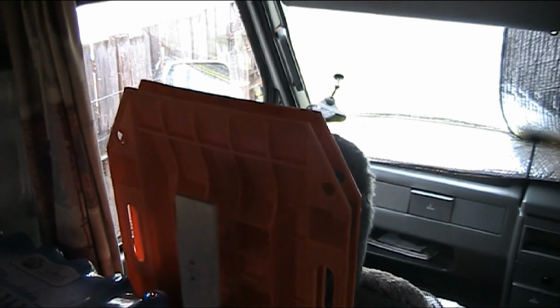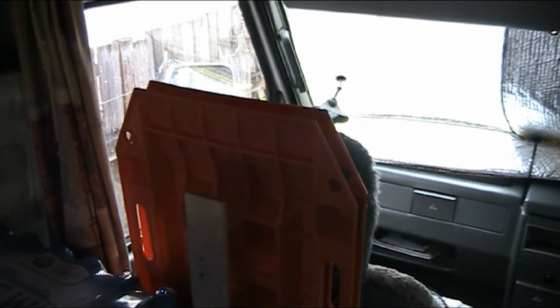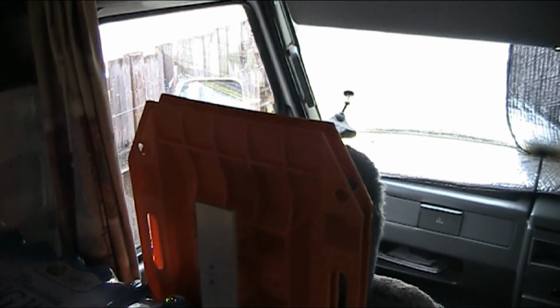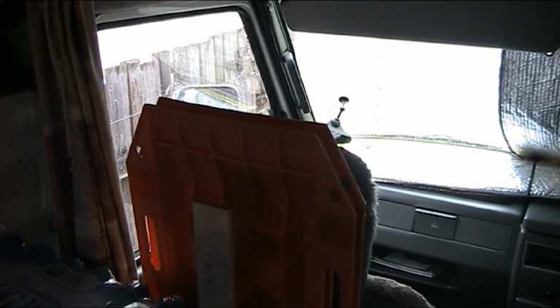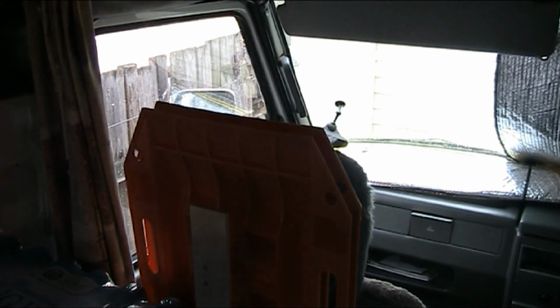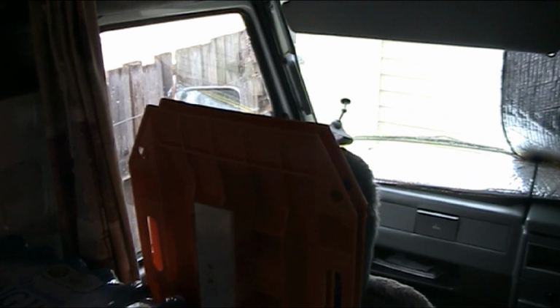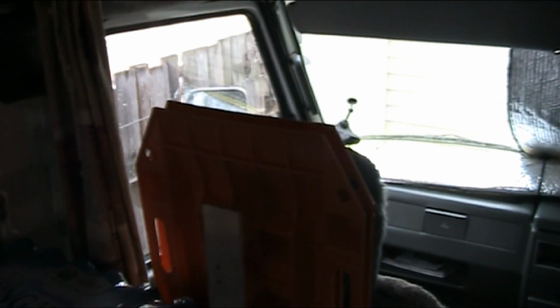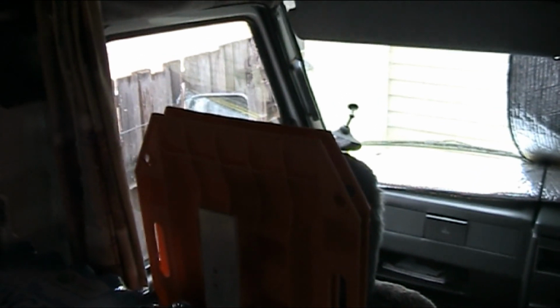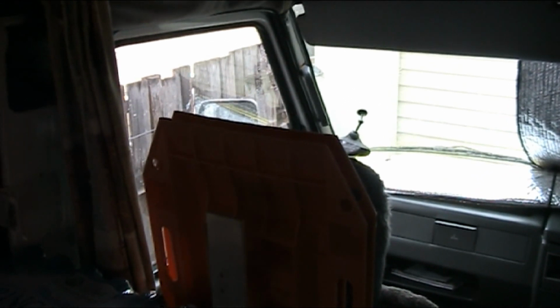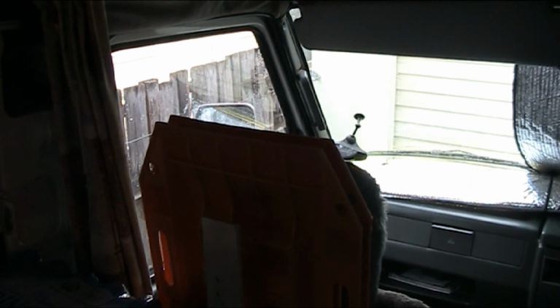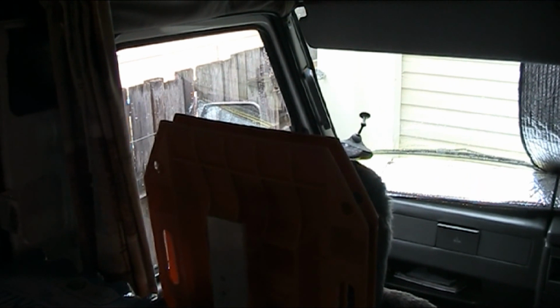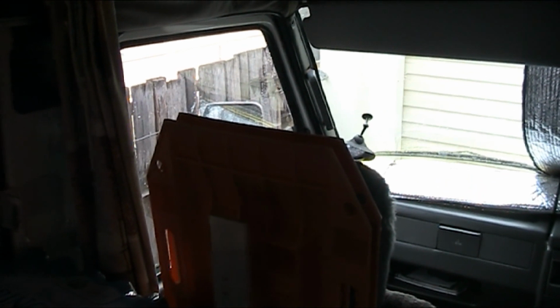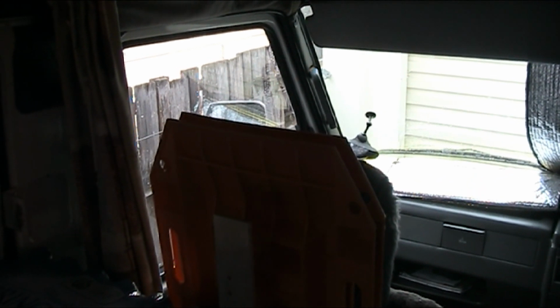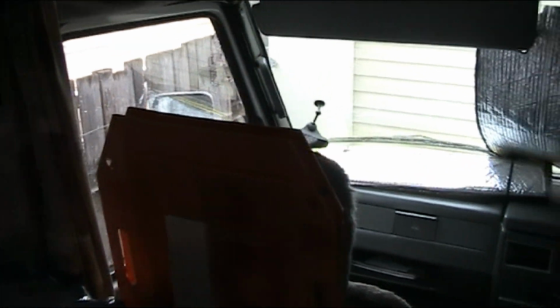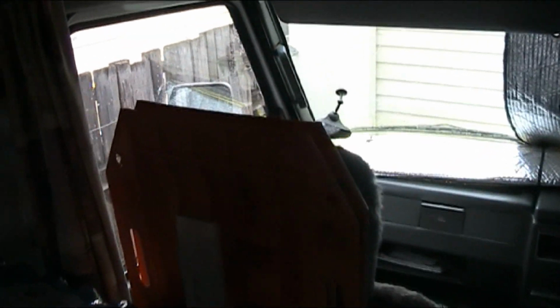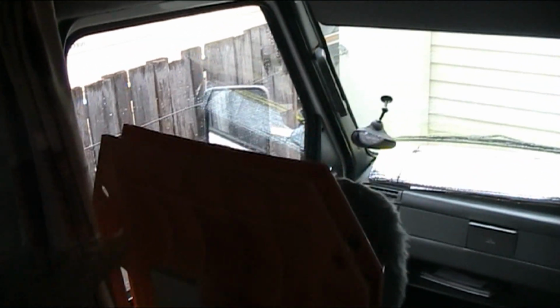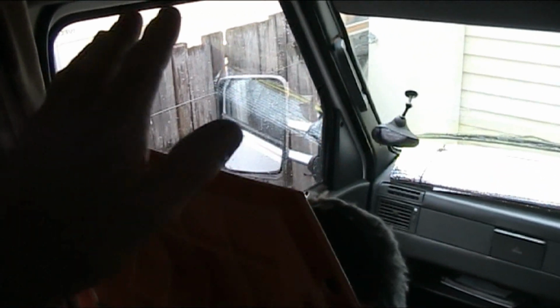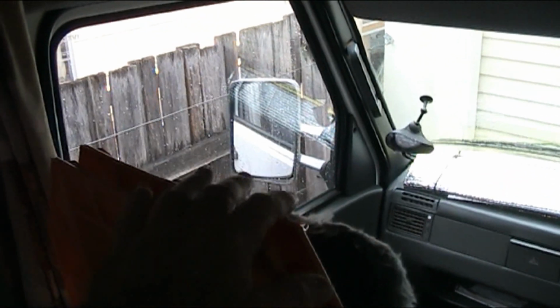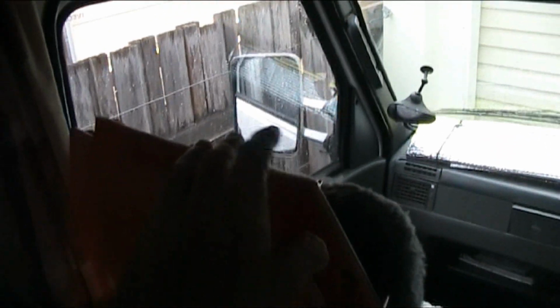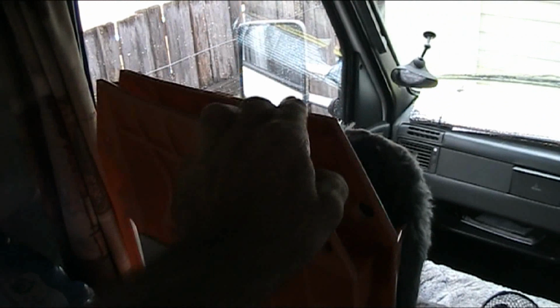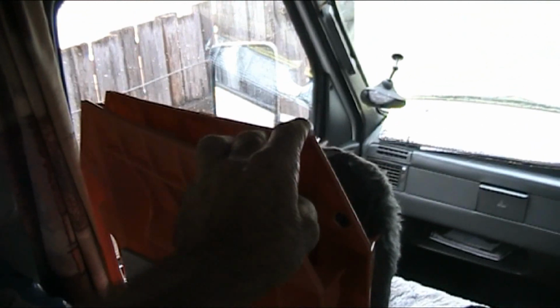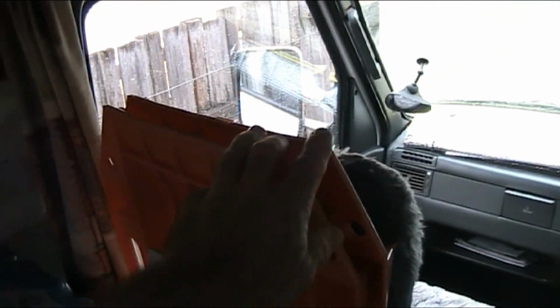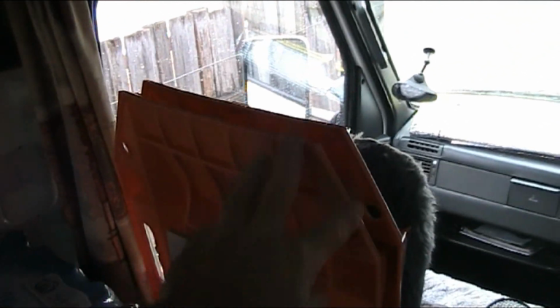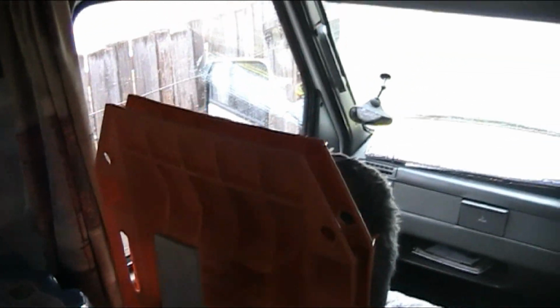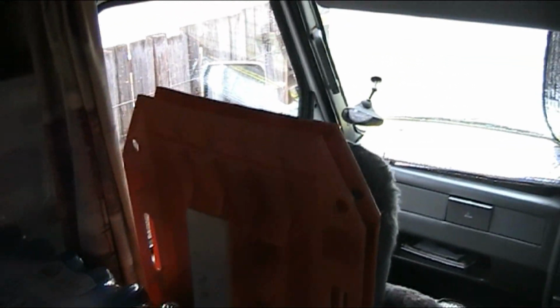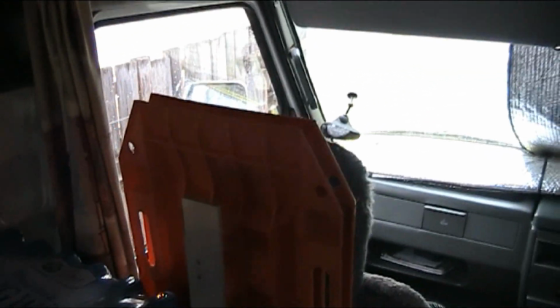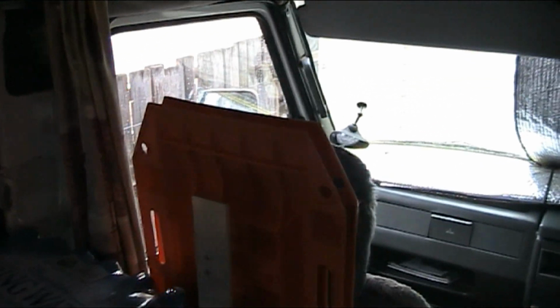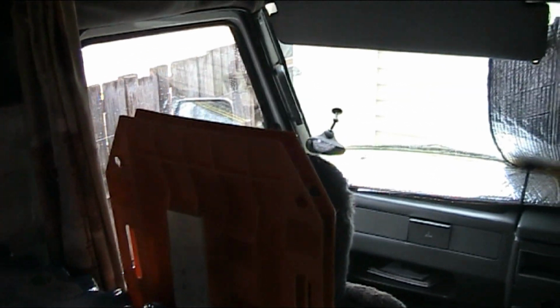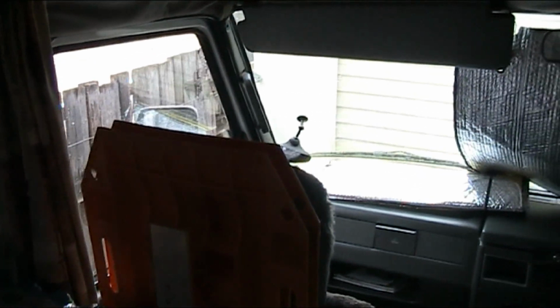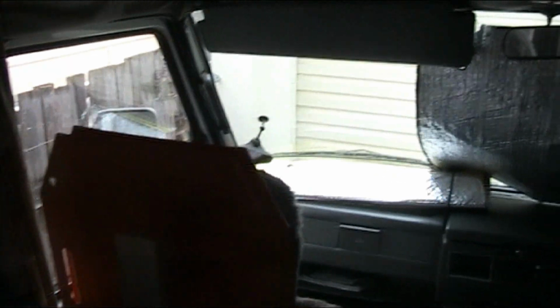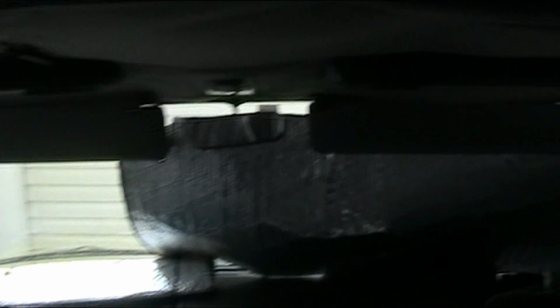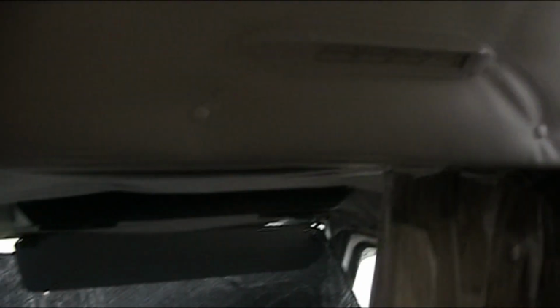G'day, just a quick update here — definitely going away this year prospecting in Western Australia. Just been working on the truck, got some of these recovery tracks here for this year when I get bogged, more than likely.